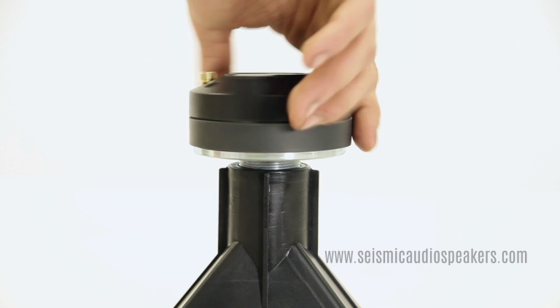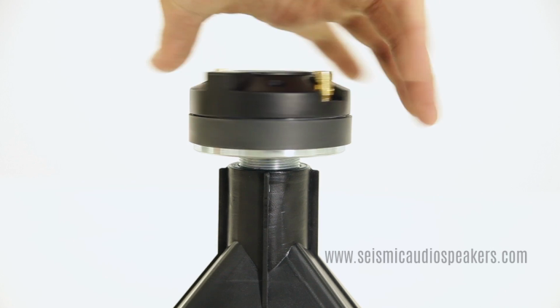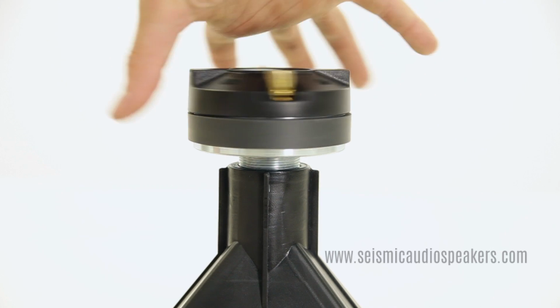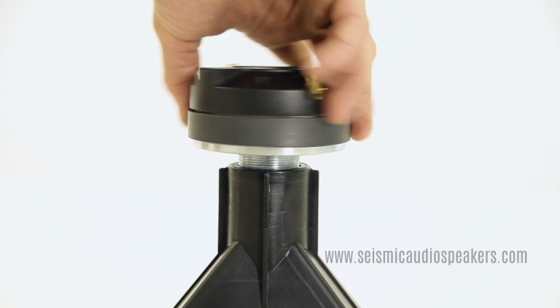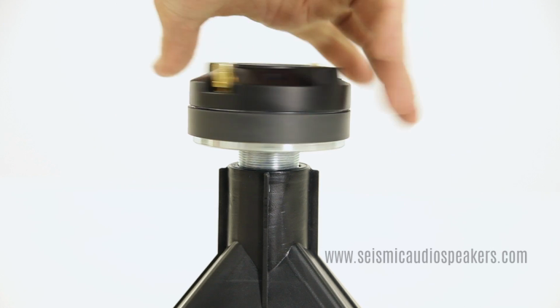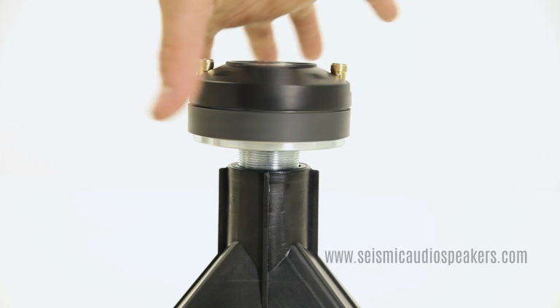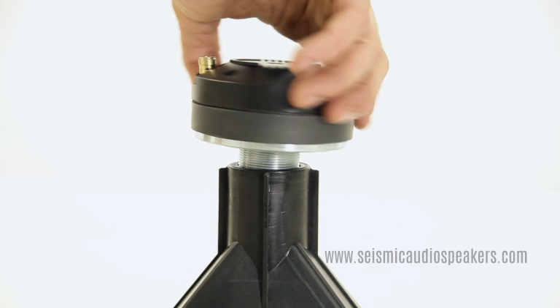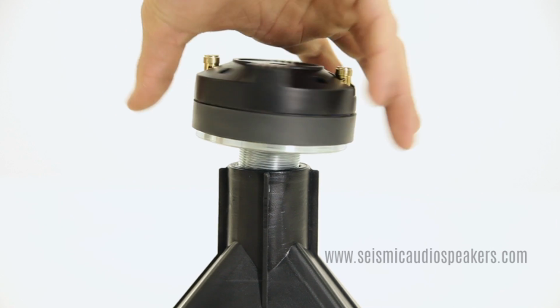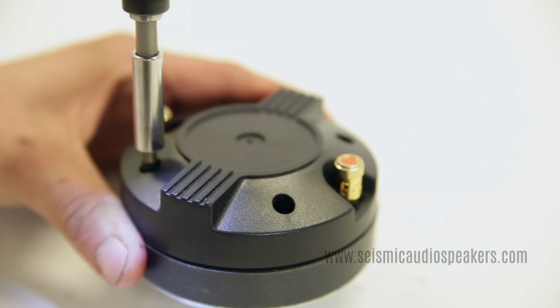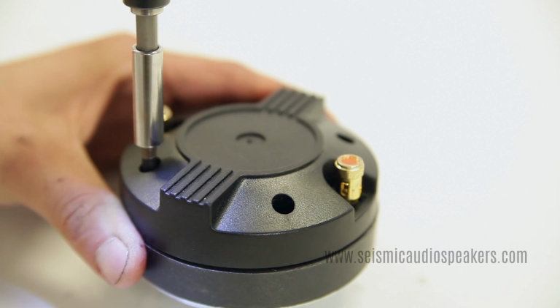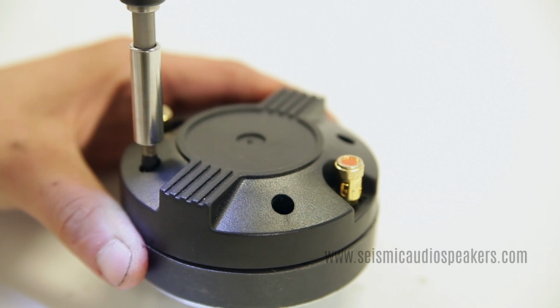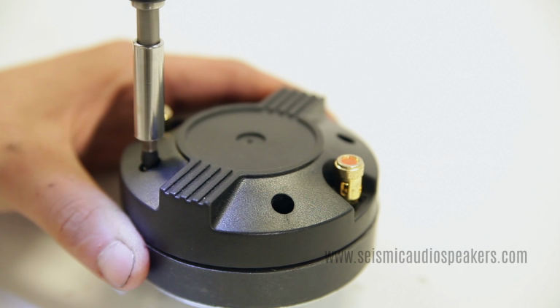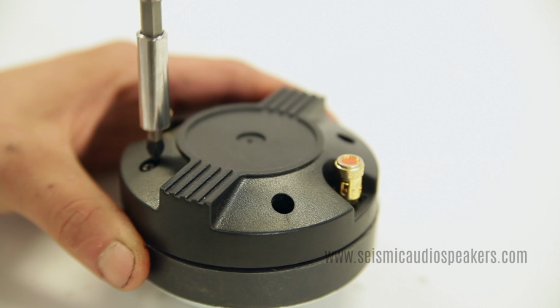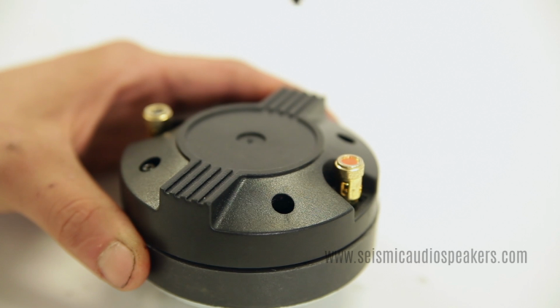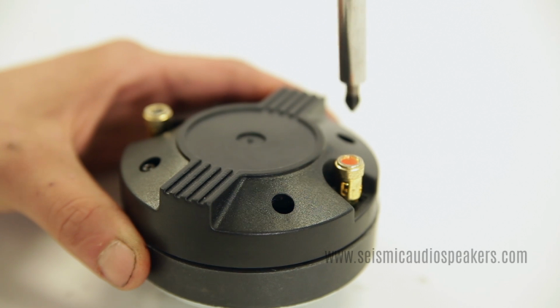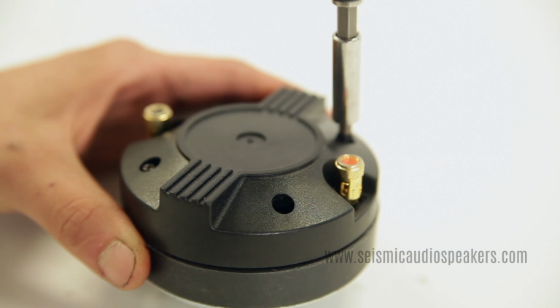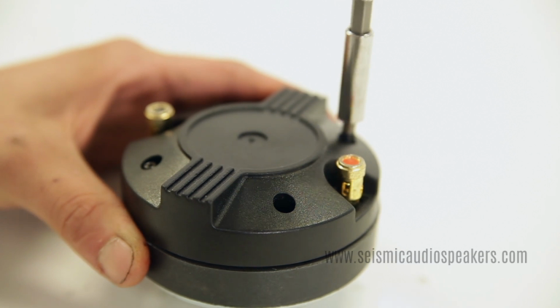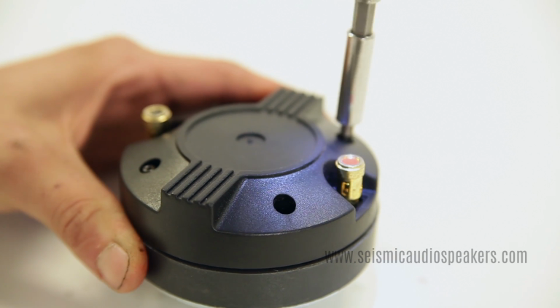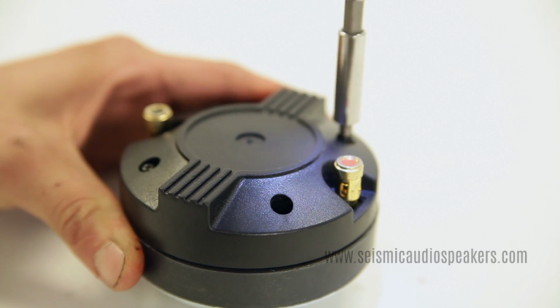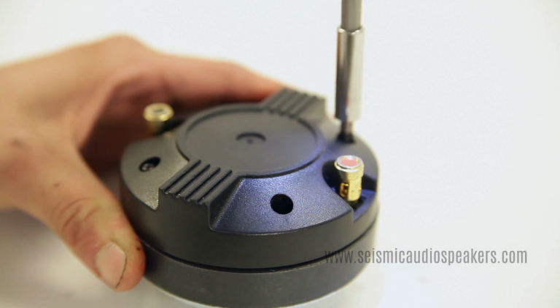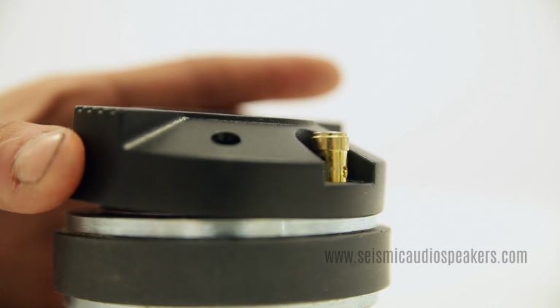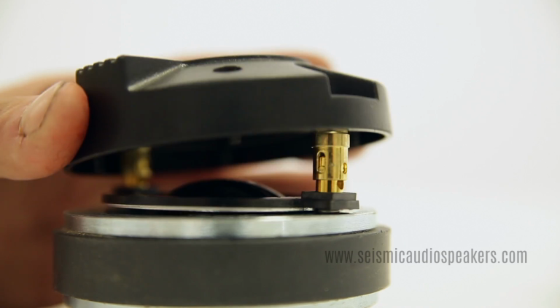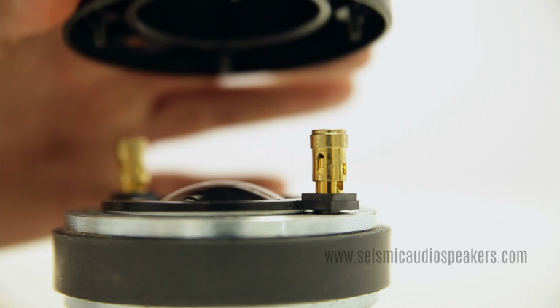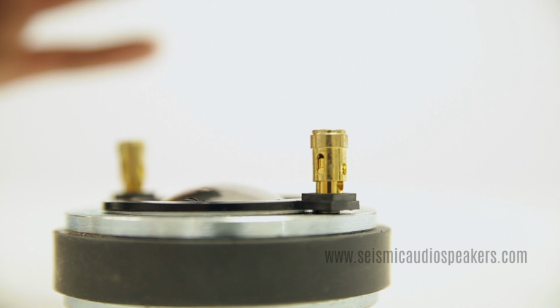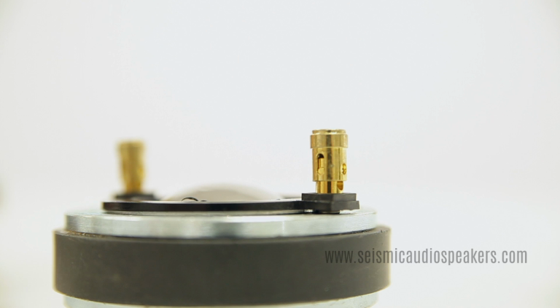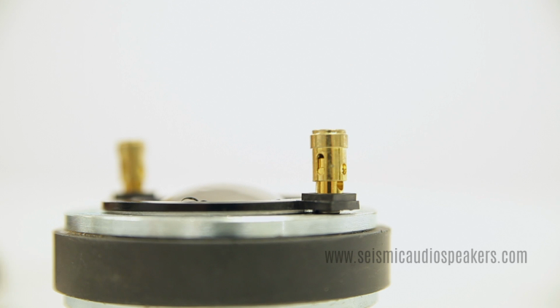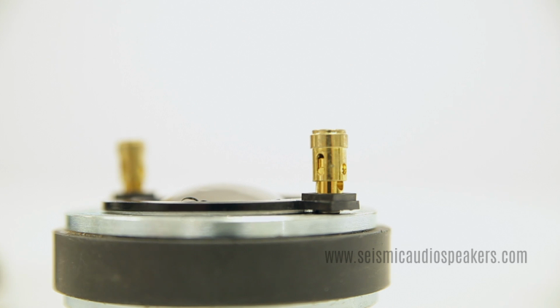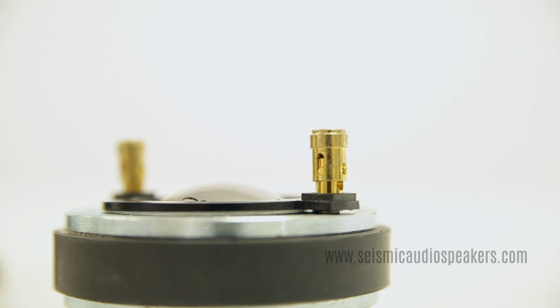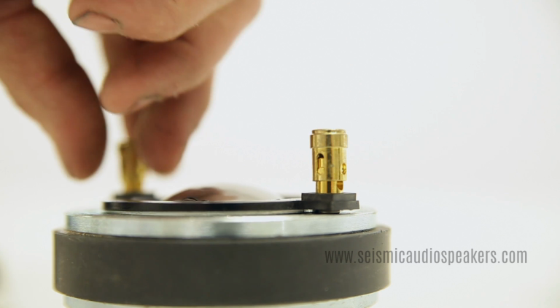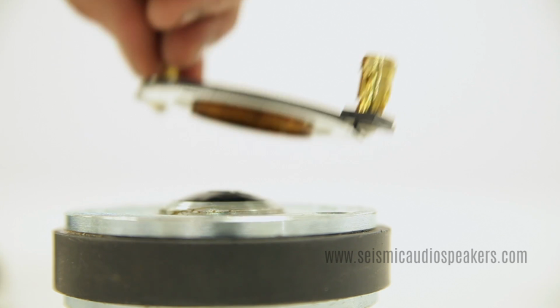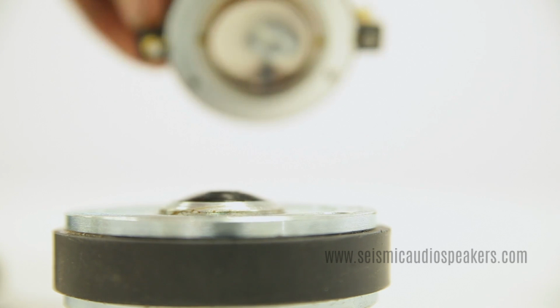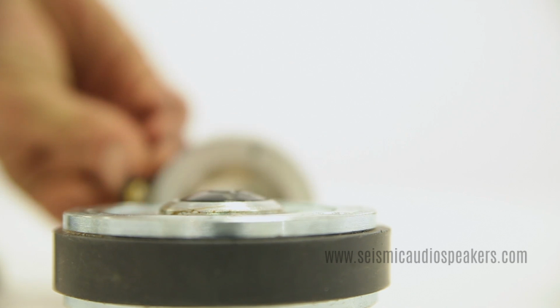Unscrew the compression driver from the horn. Then unscrew the four screws from the back of the compression driver and lift off the cover. Now you can remove the diaphragm.